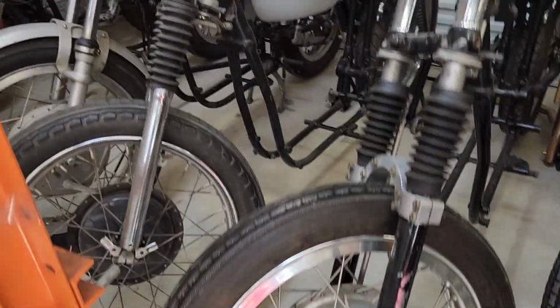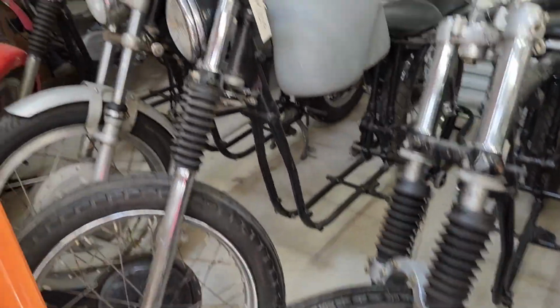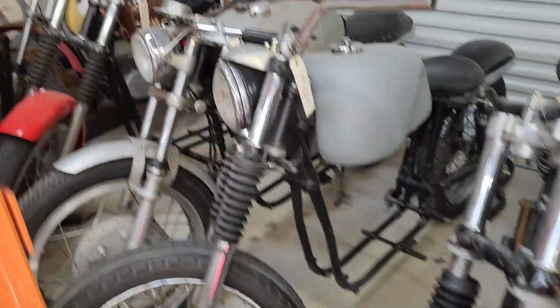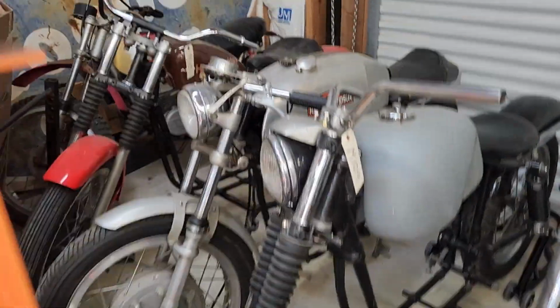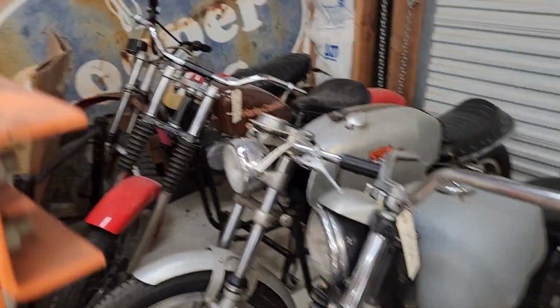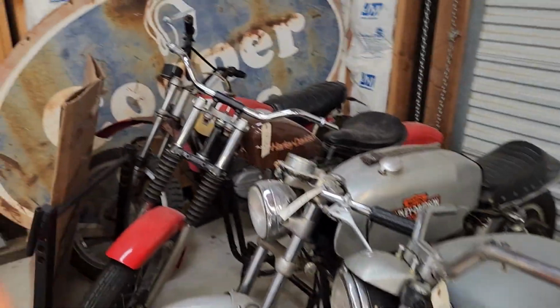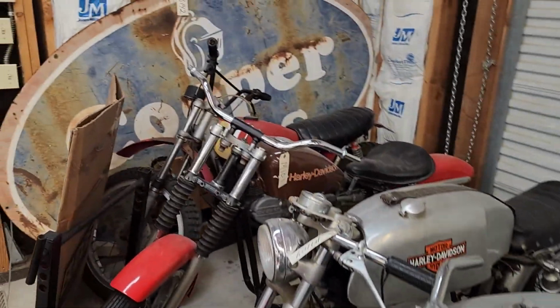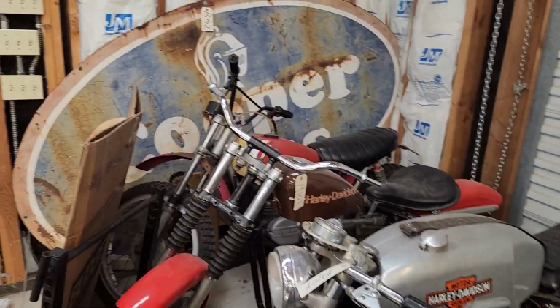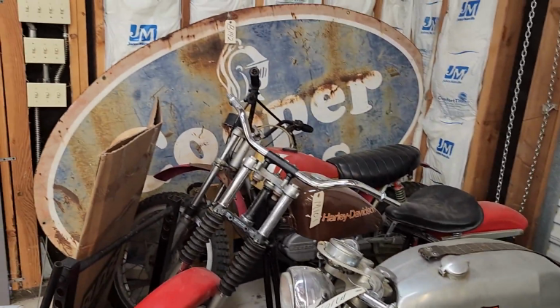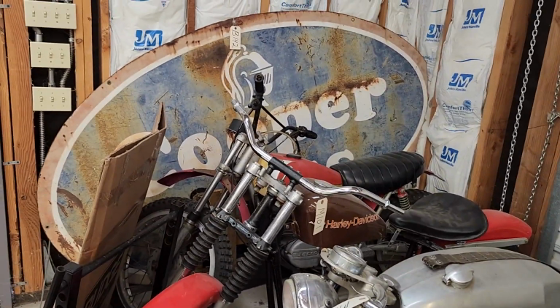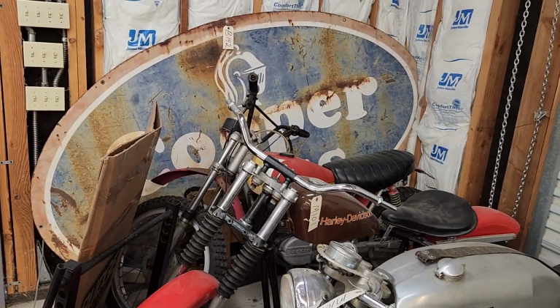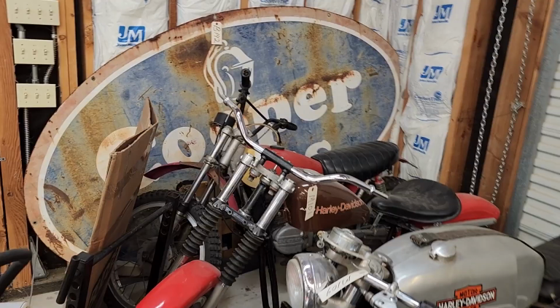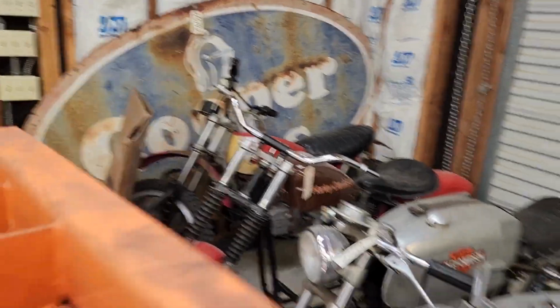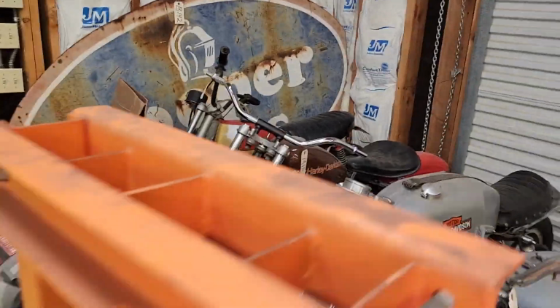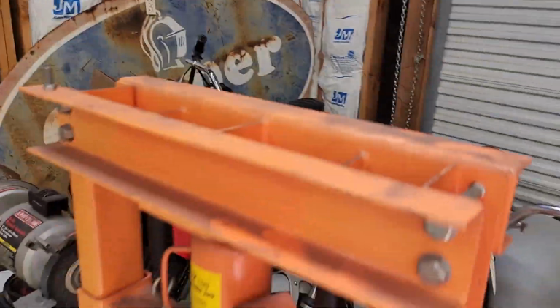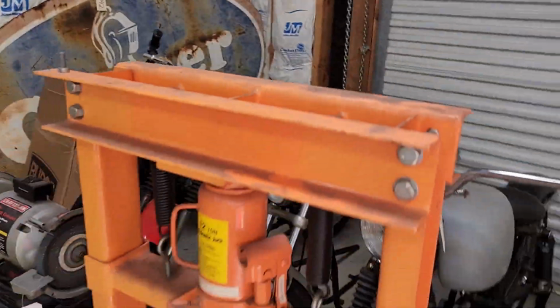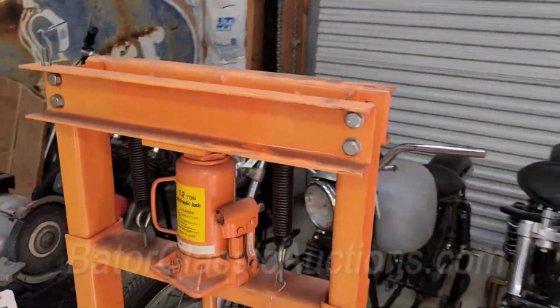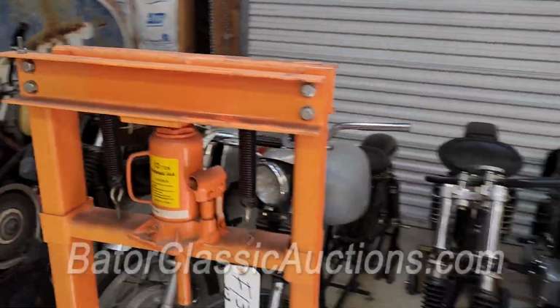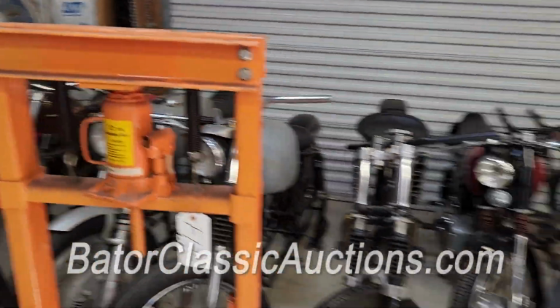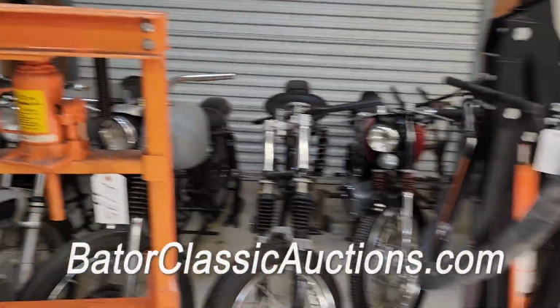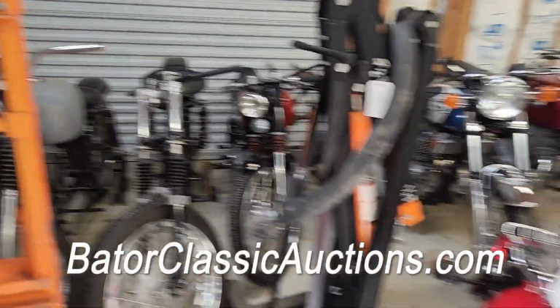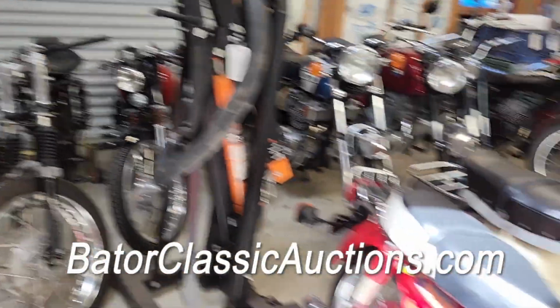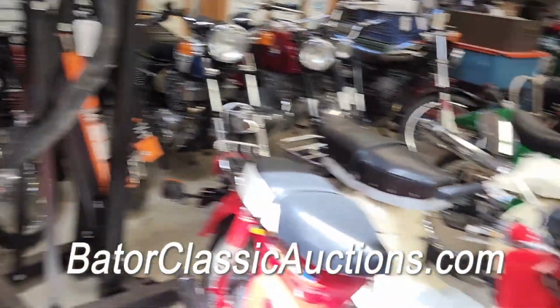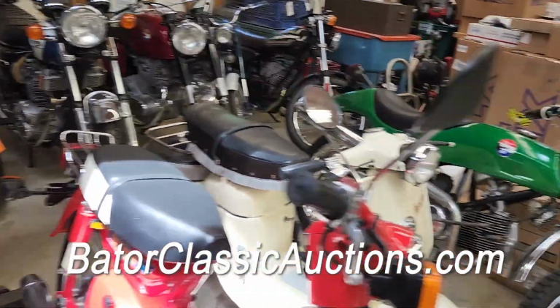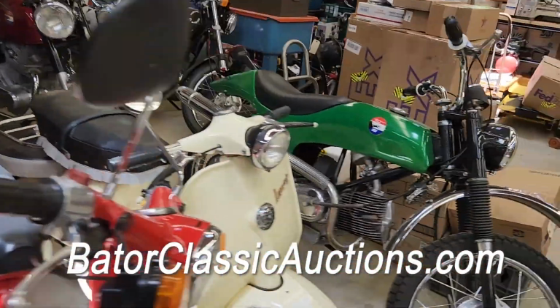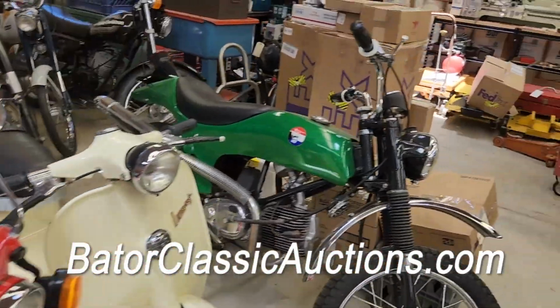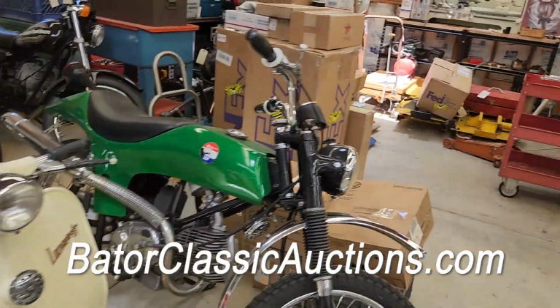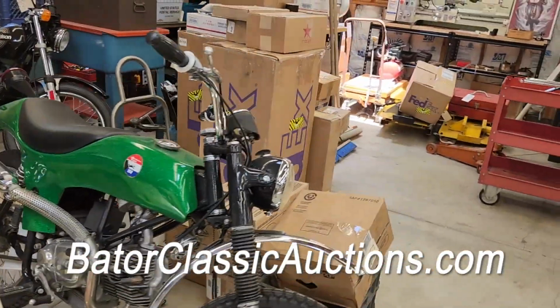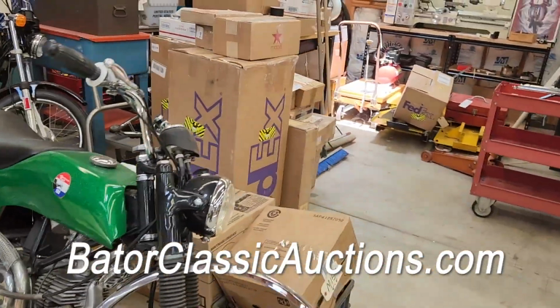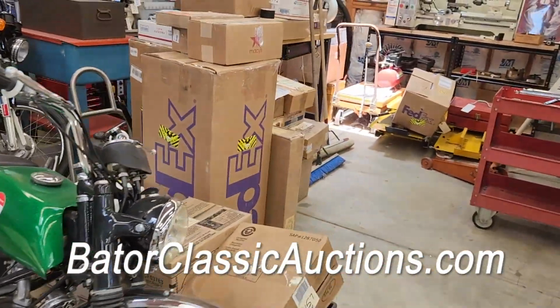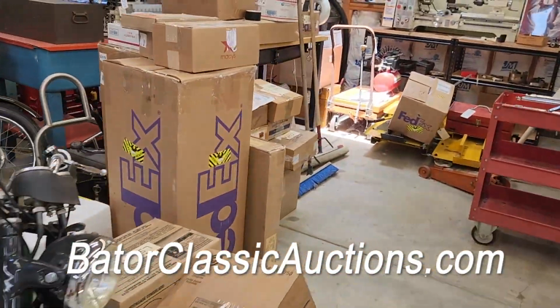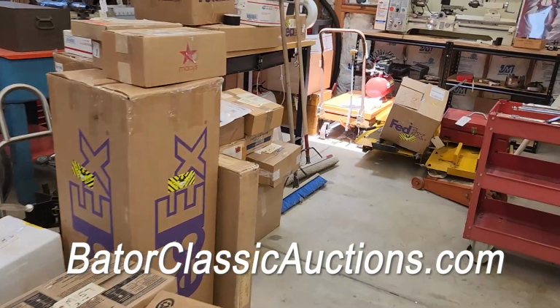We have a Cooper sign over there. Tools, machinery — all selling no reserve. So go to the website BaderClassicAuctions.com.